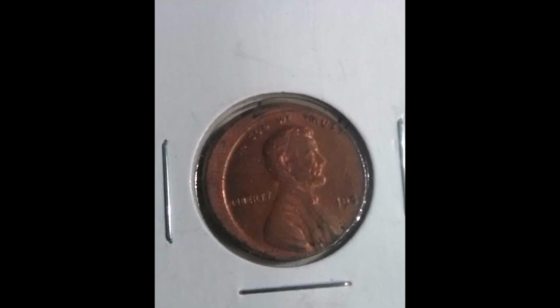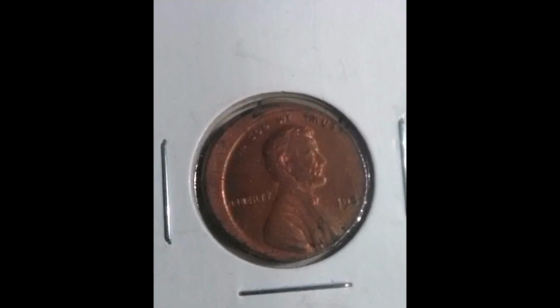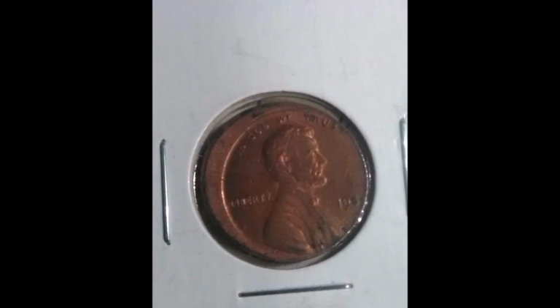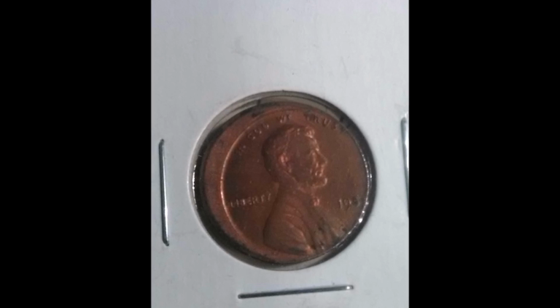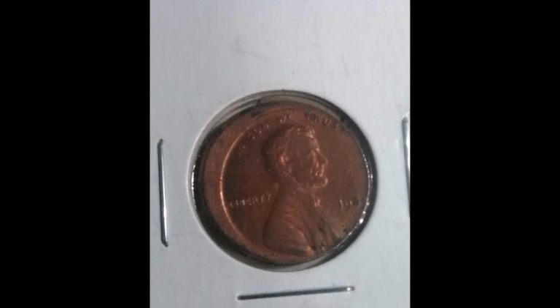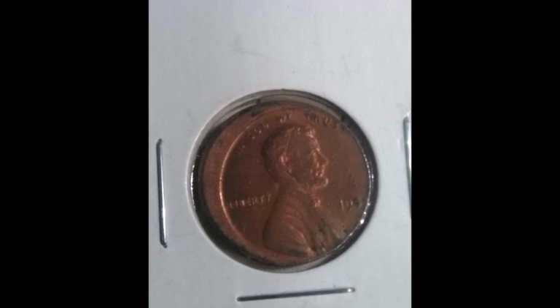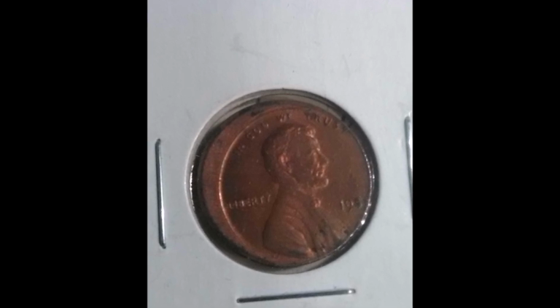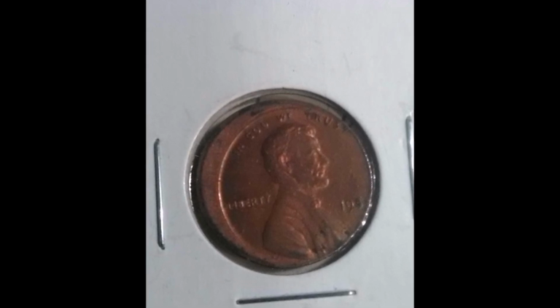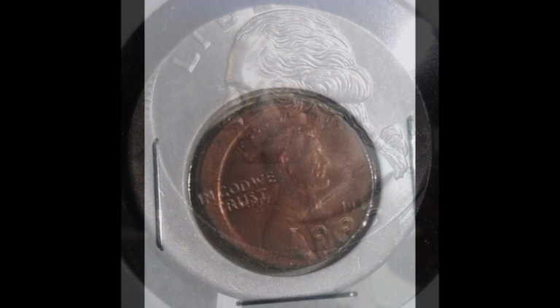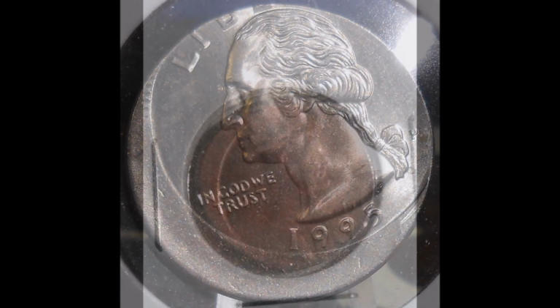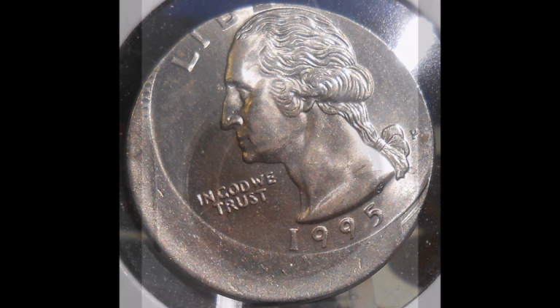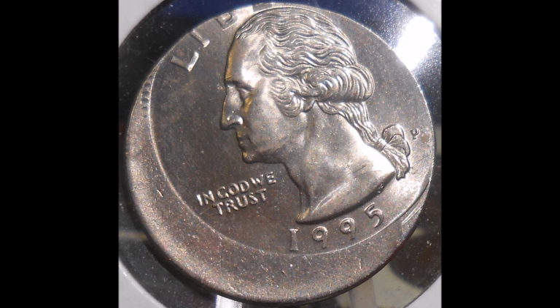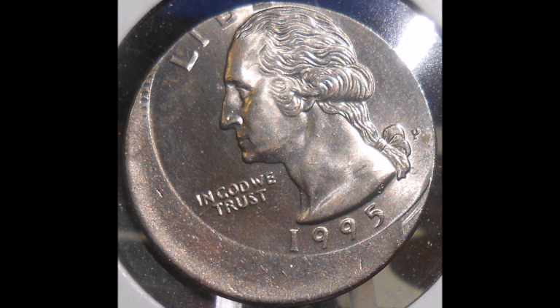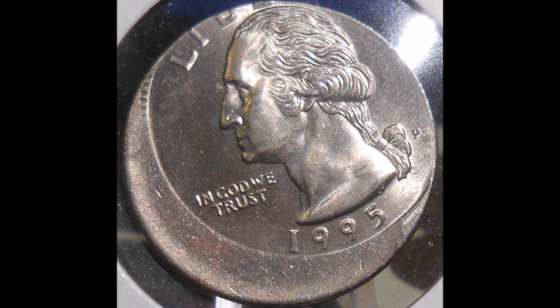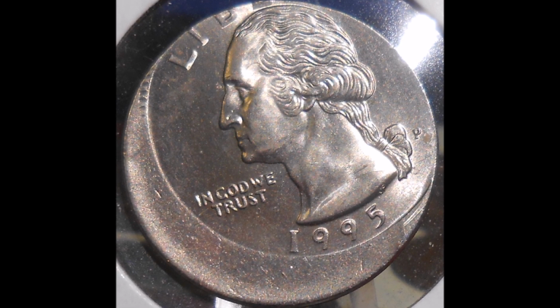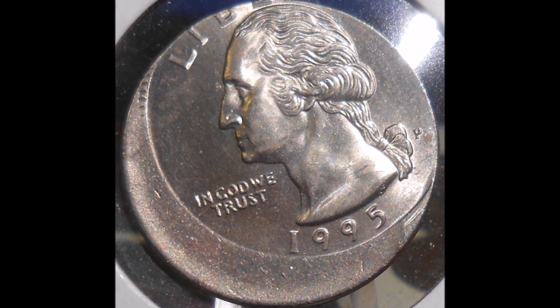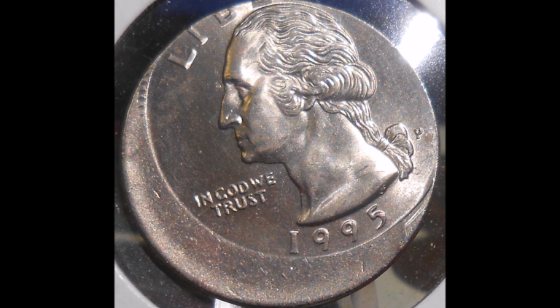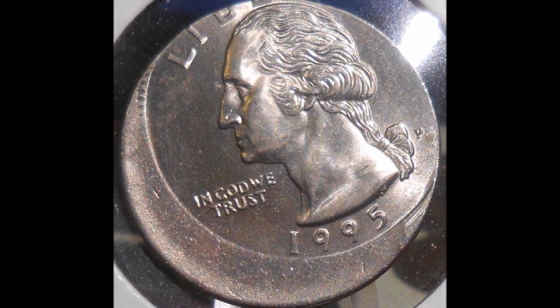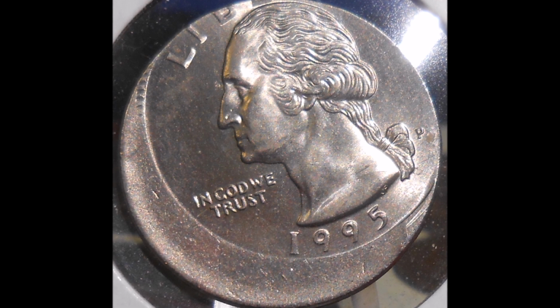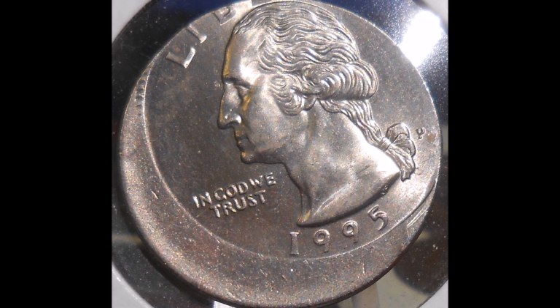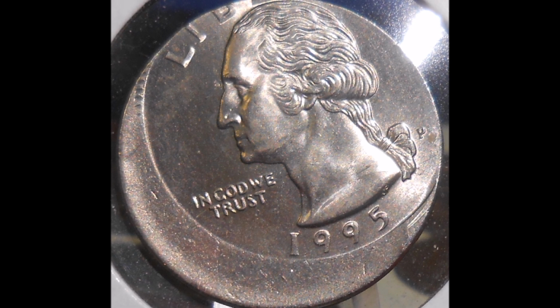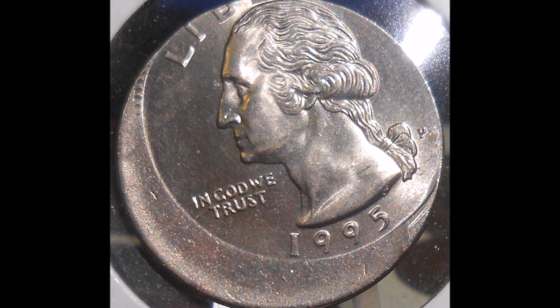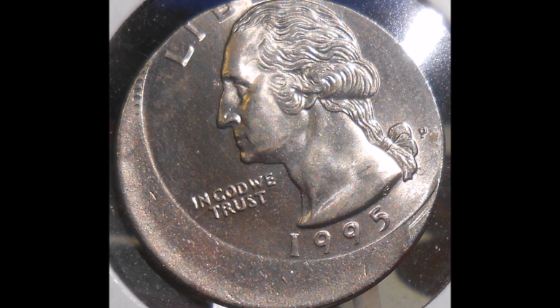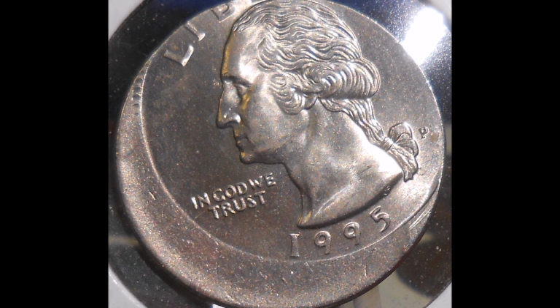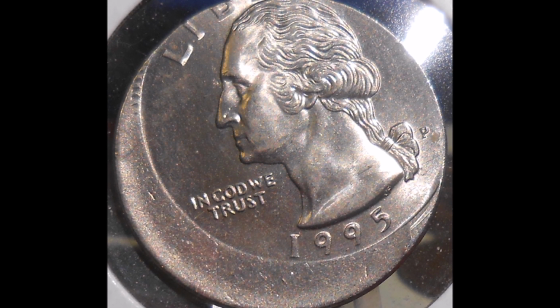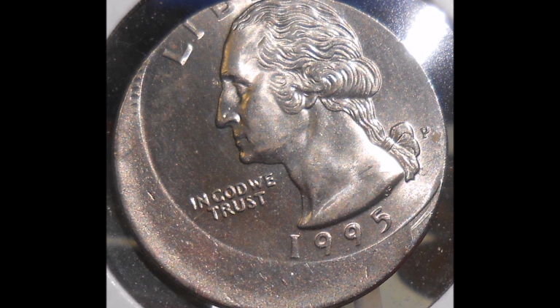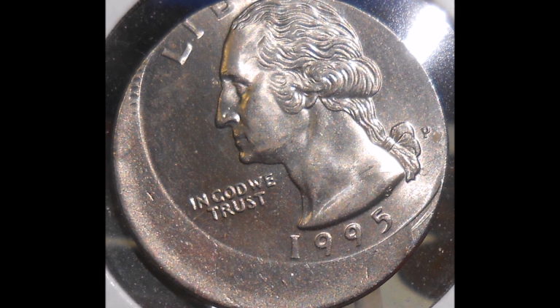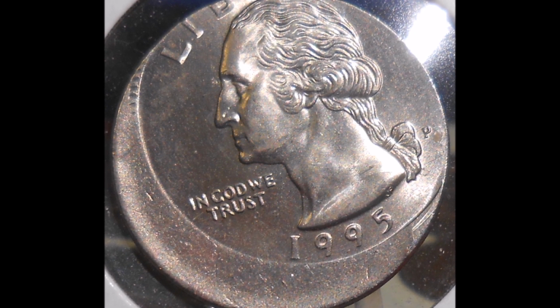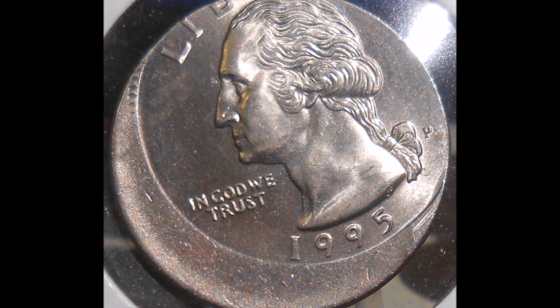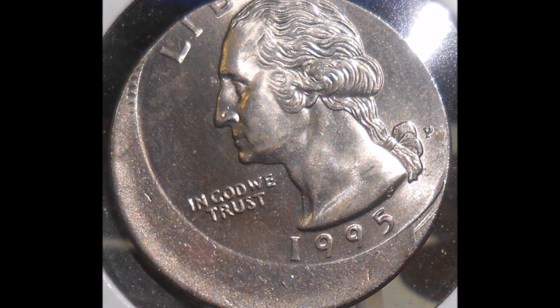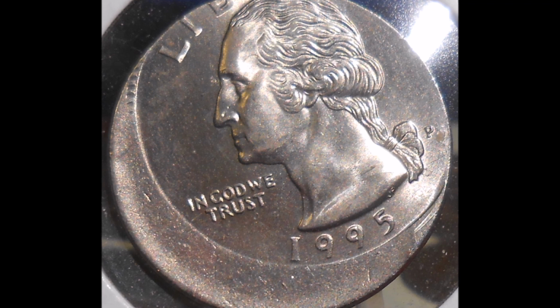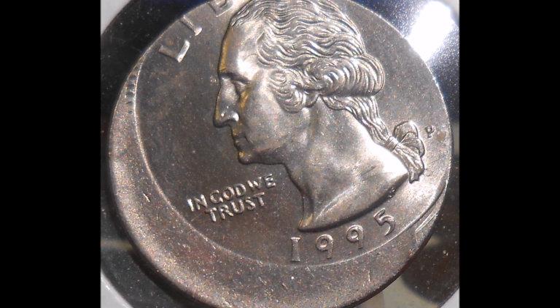However, Washington quarters, half dollars, and dollar coins typically bring a lot more. So if you happen to find any of those, I would suggest doing a little bit of research to see what they are currently trading for.